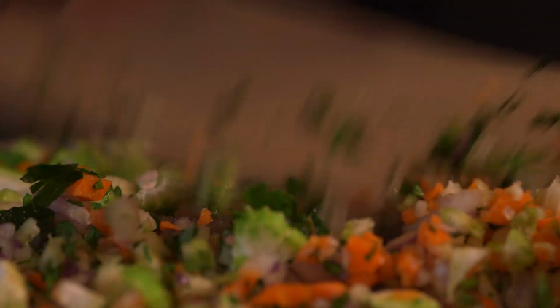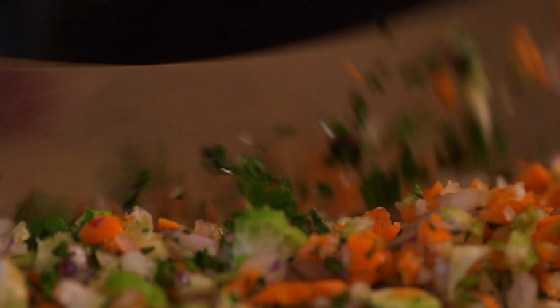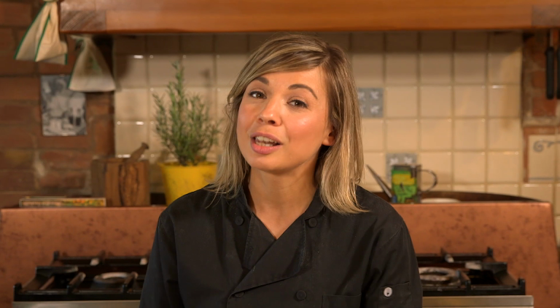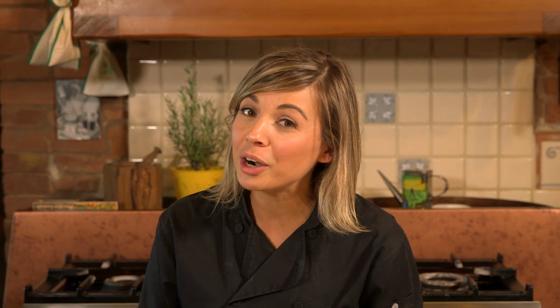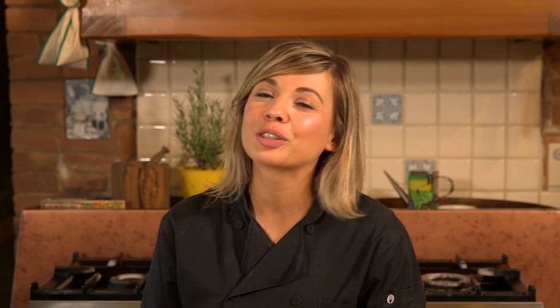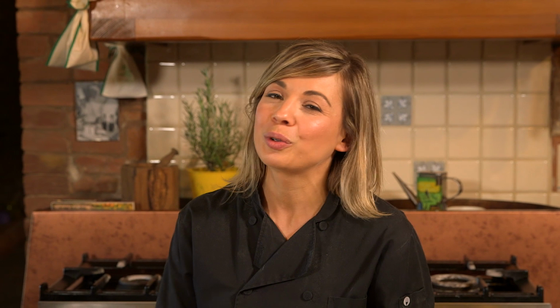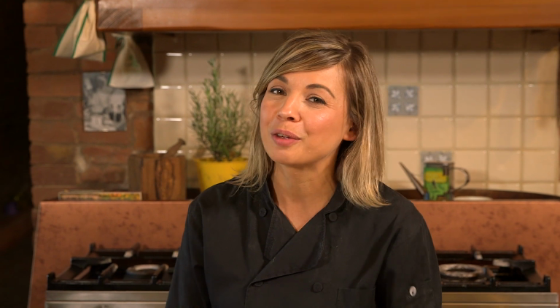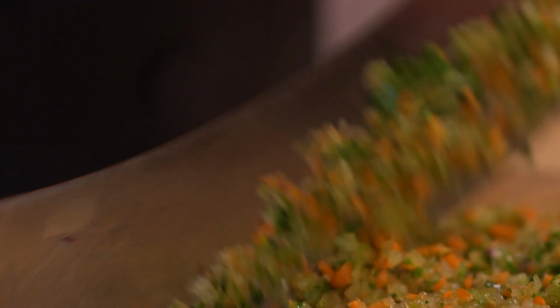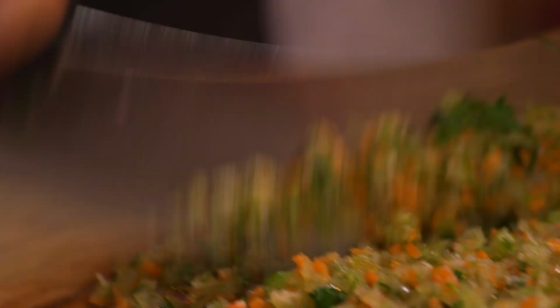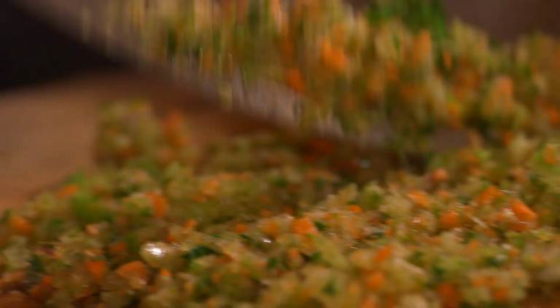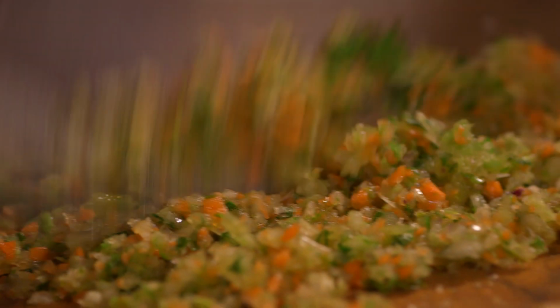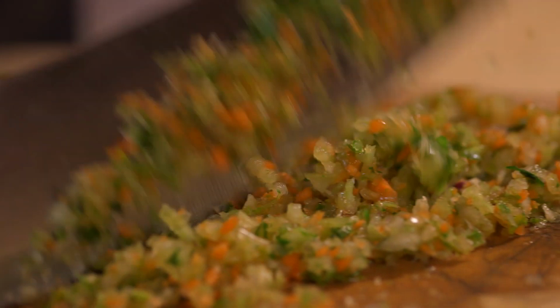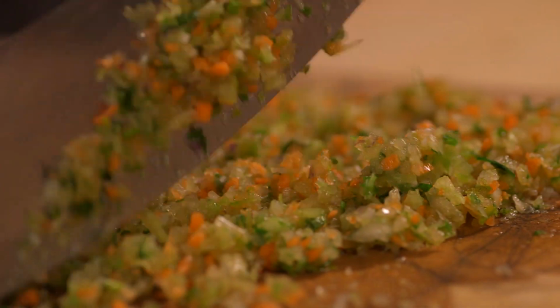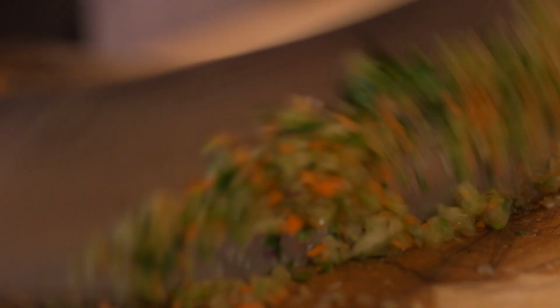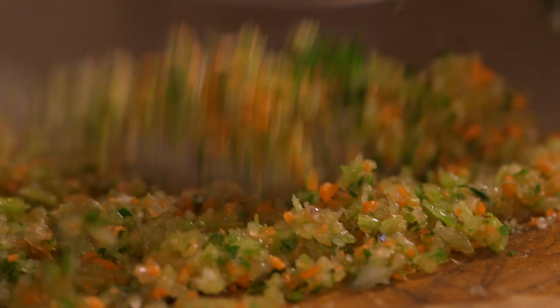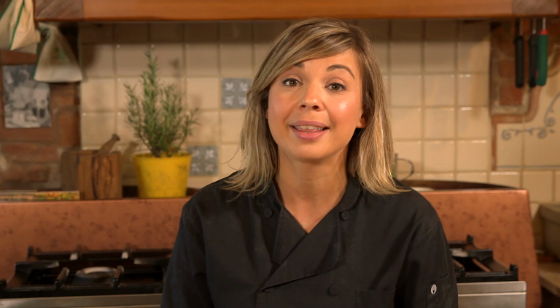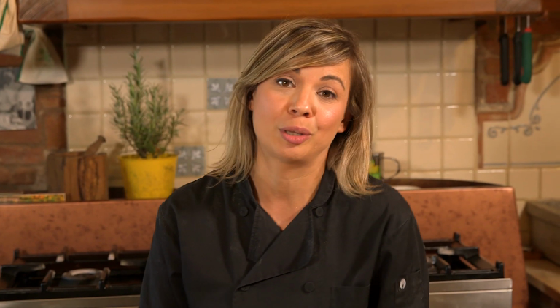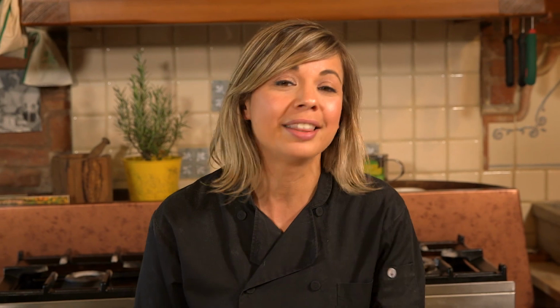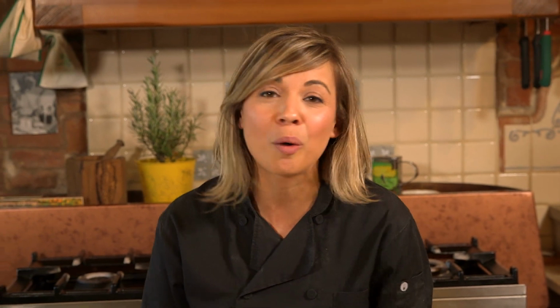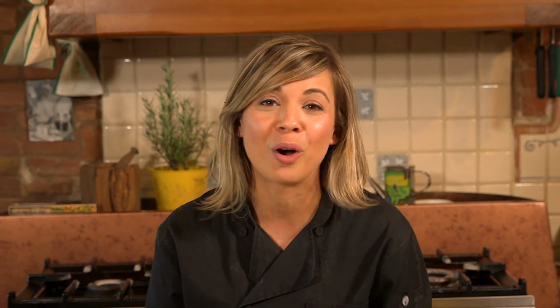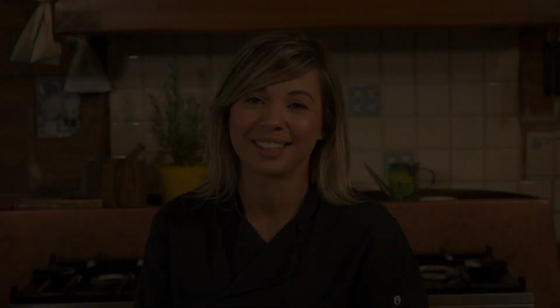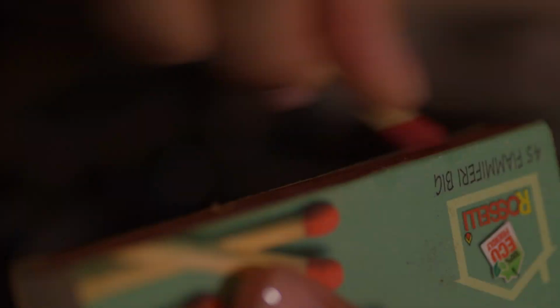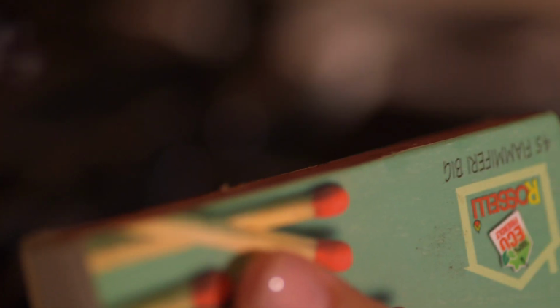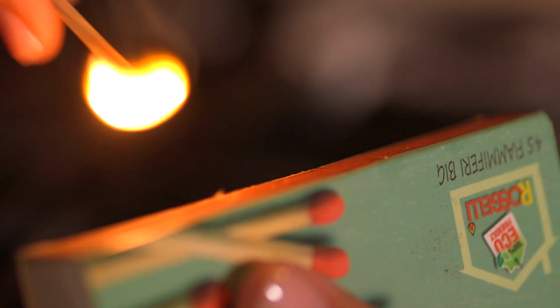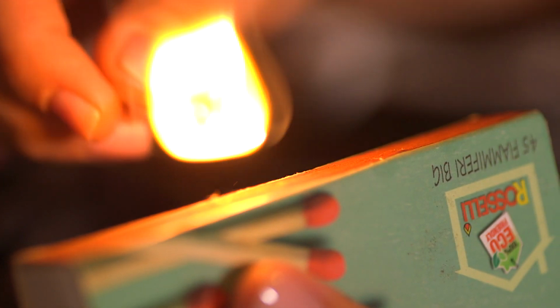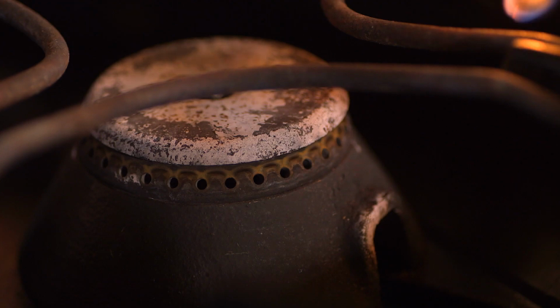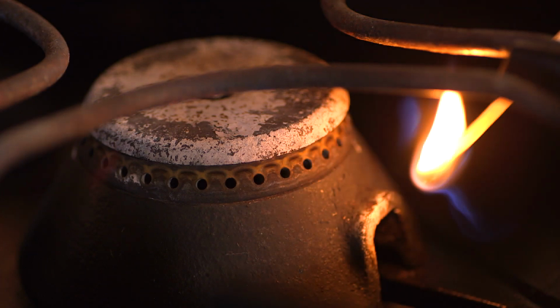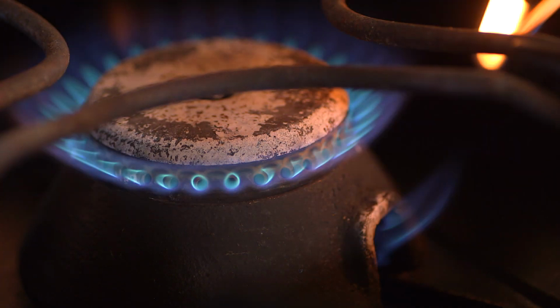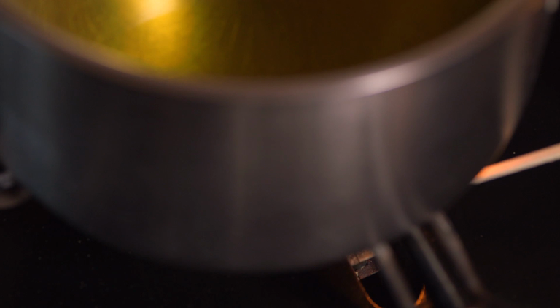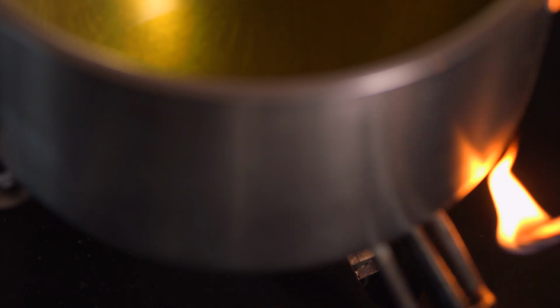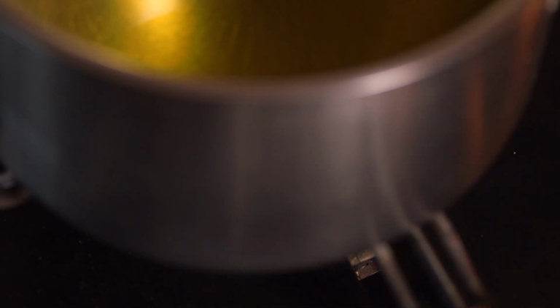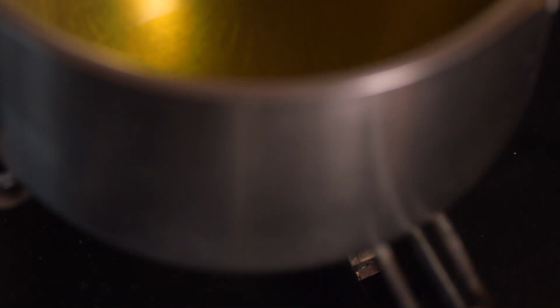I know this is a lot of work, so you can use the food processor — but be careful, don't overdo it, otherwise you'll puree the vegetables, and that's not what we want. Once you have minced your fresh vegetables, fry them until they're golden.